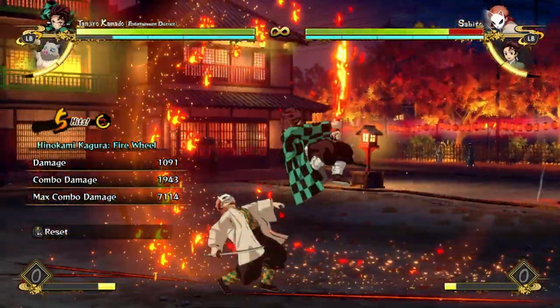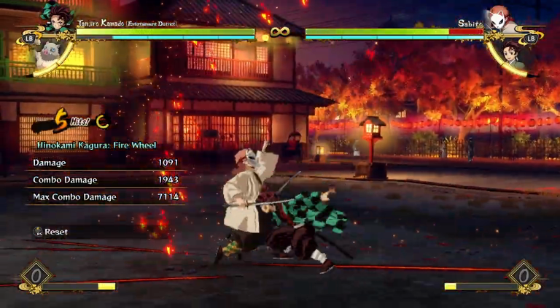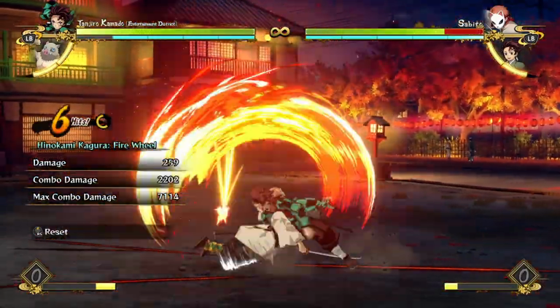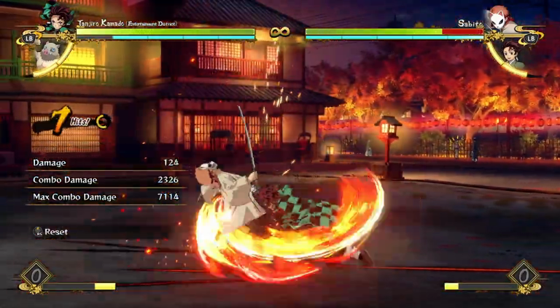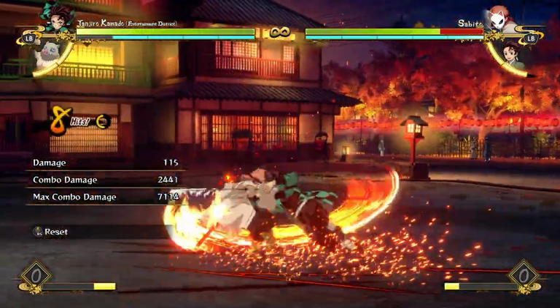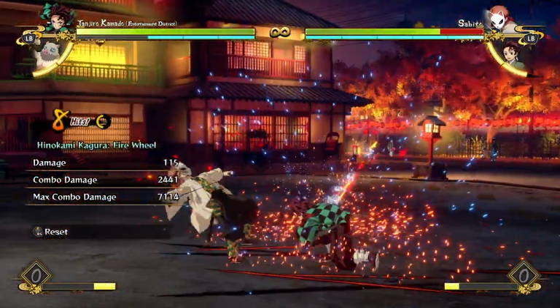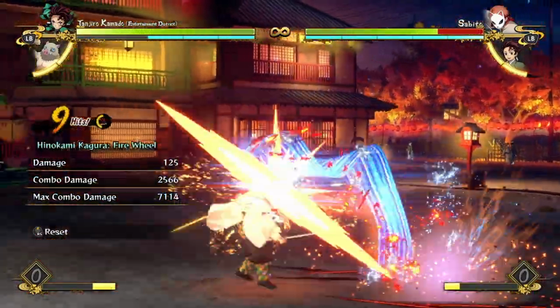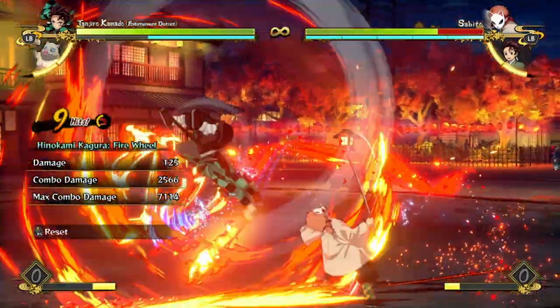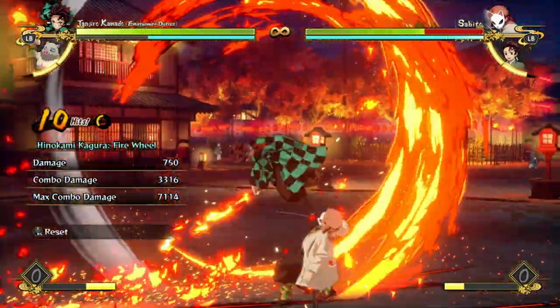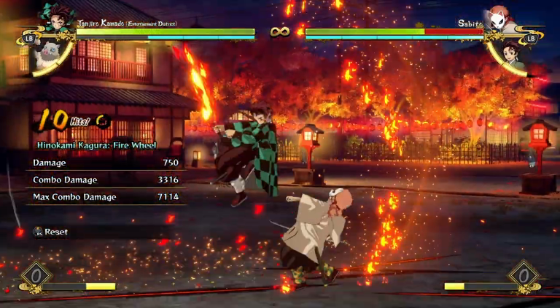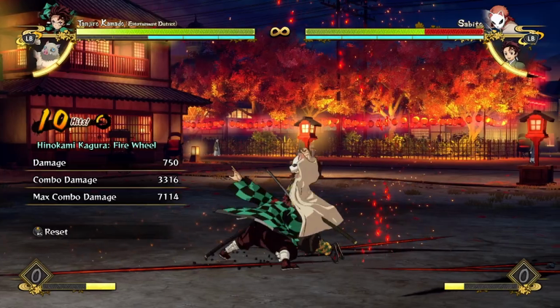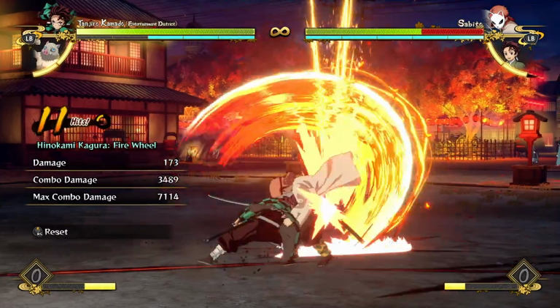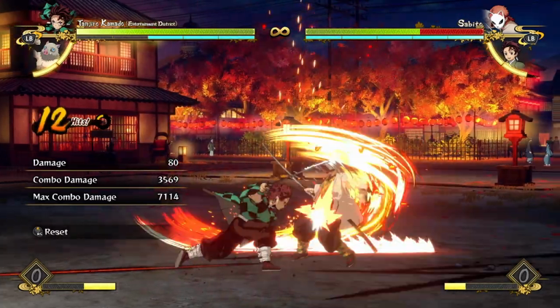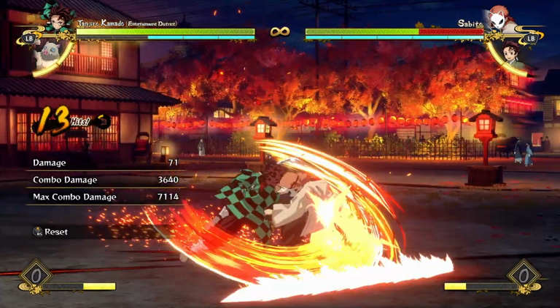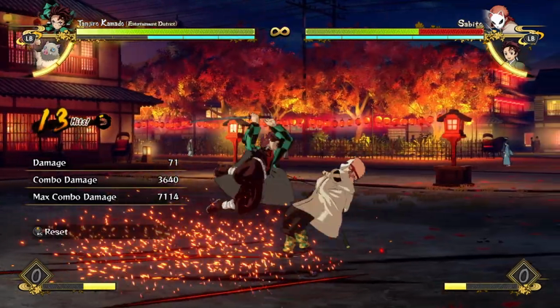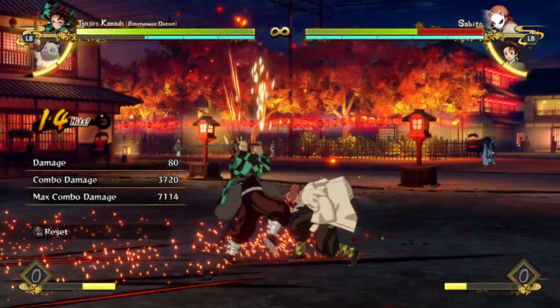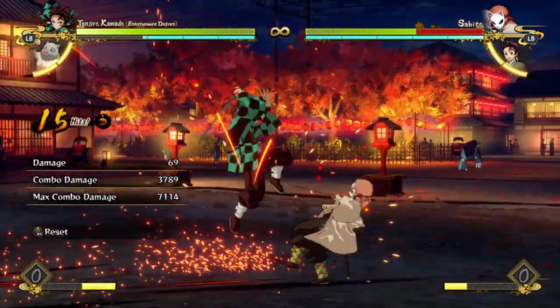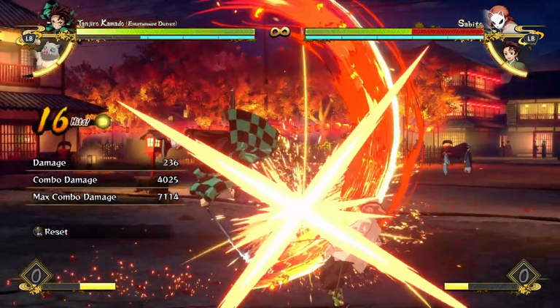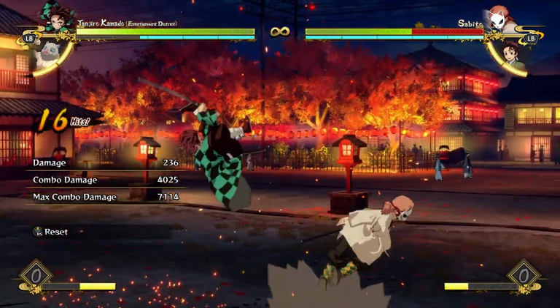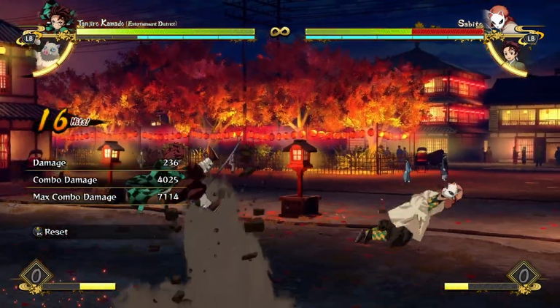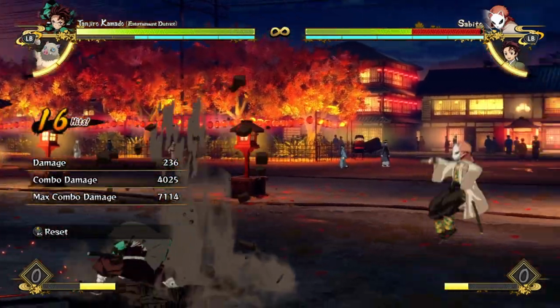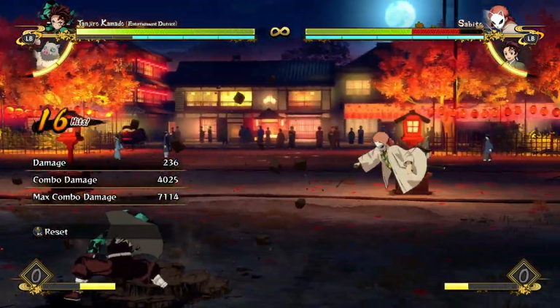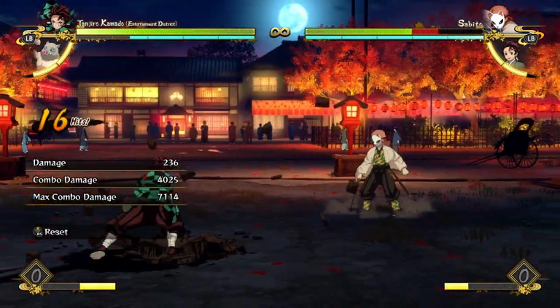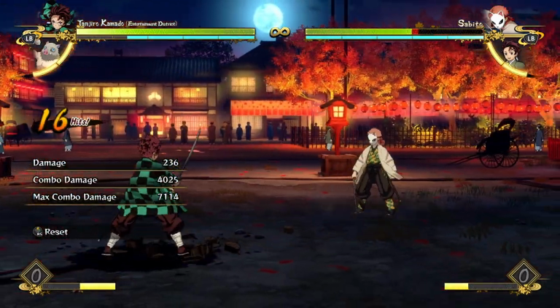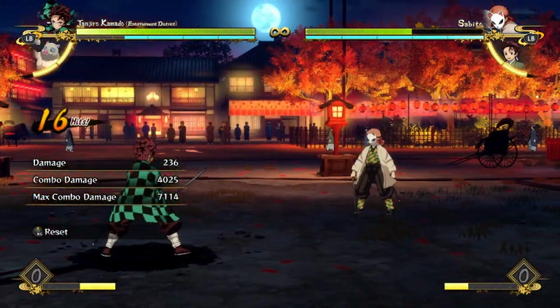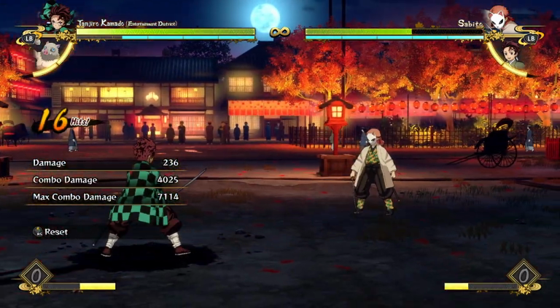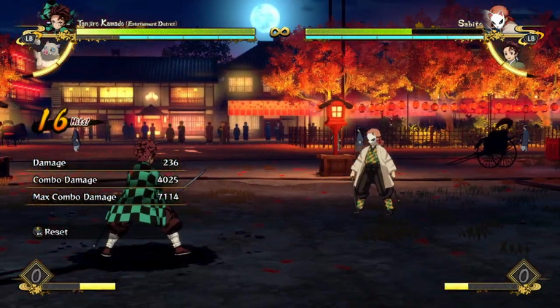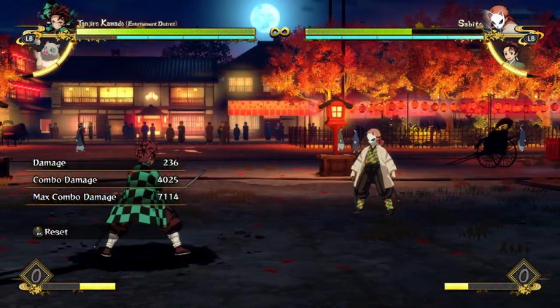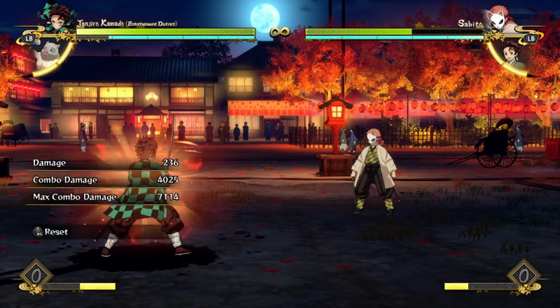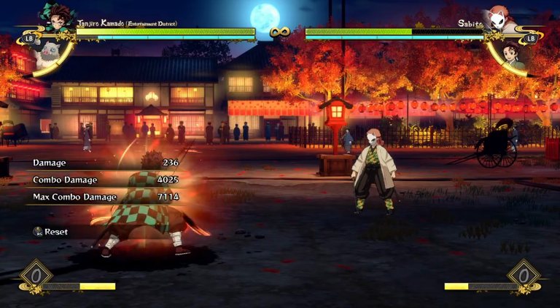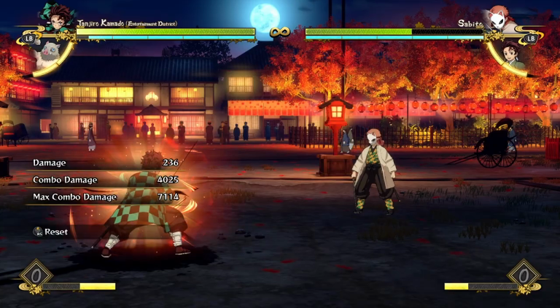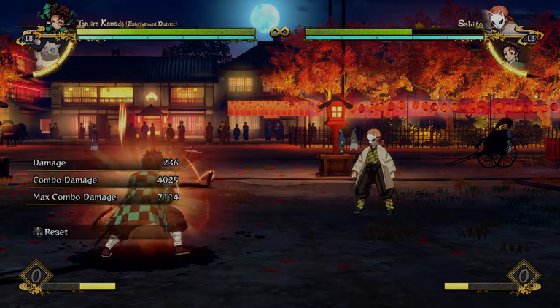If the opponent is on the ground, you're basically going to be doing these firewheel loops, where you just do a few attacks into a firewheel, and a few attacks into a firewheel. As you can see, that super simple combo did 4,000 damage.